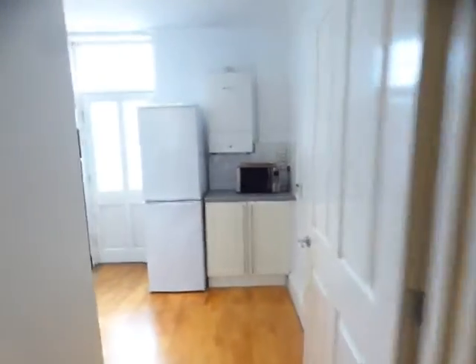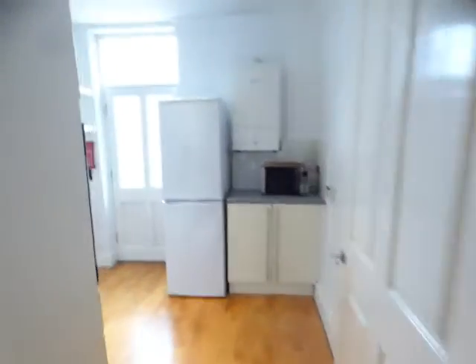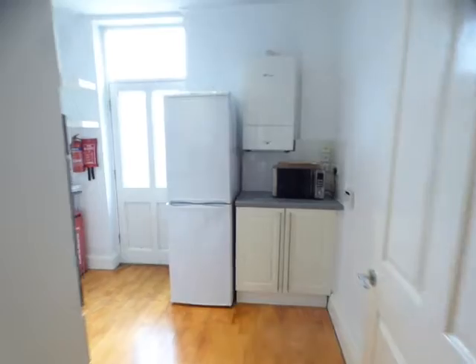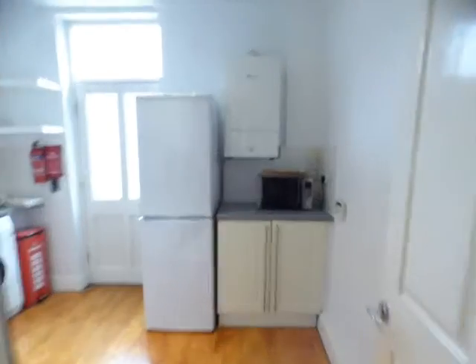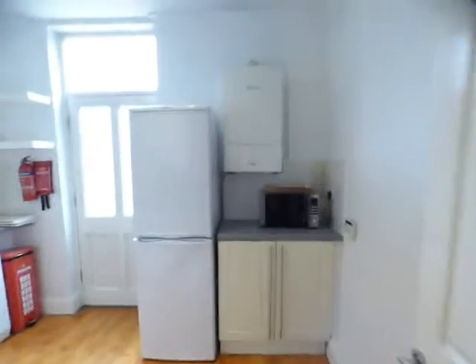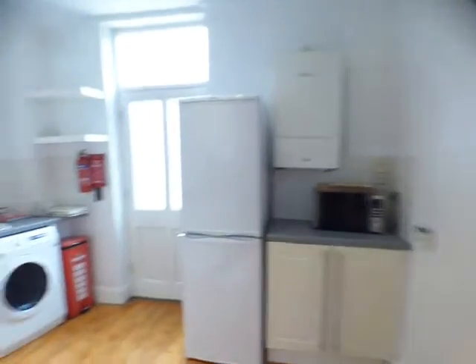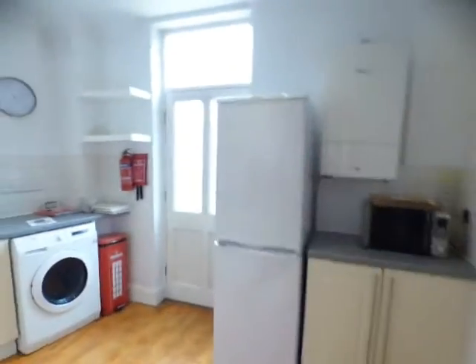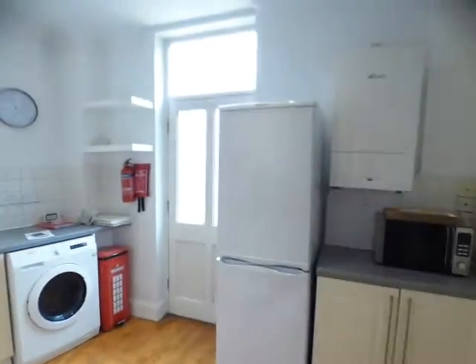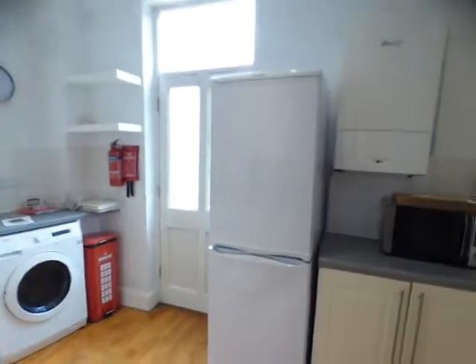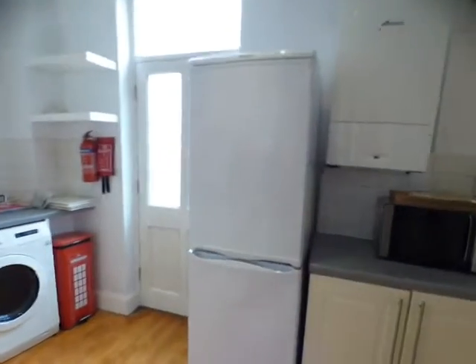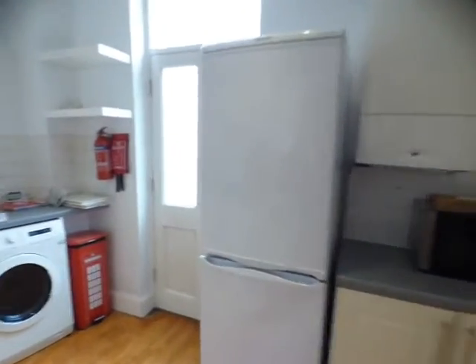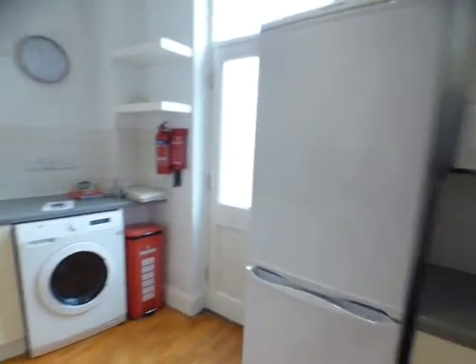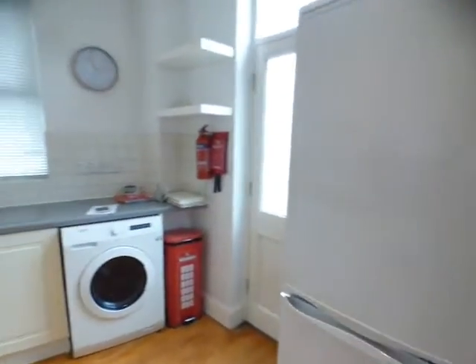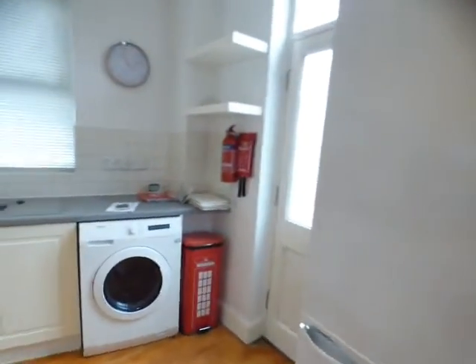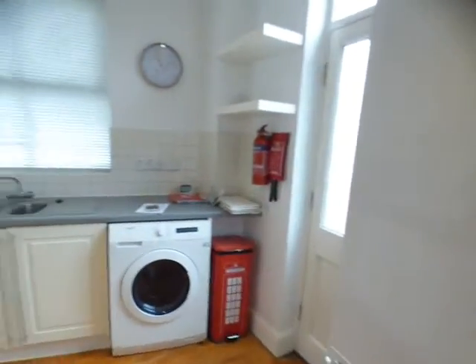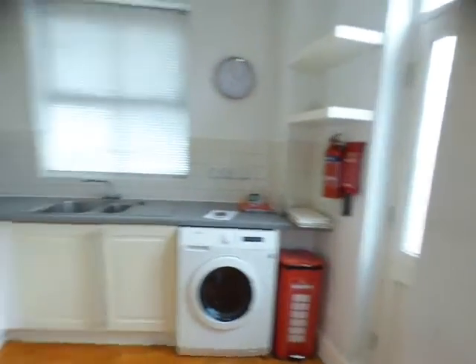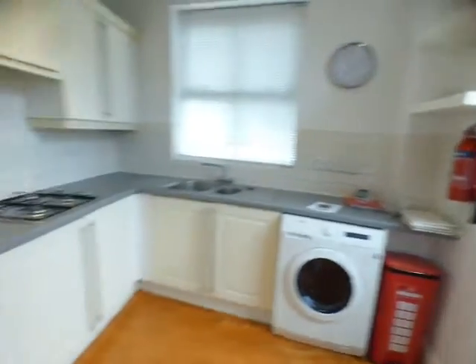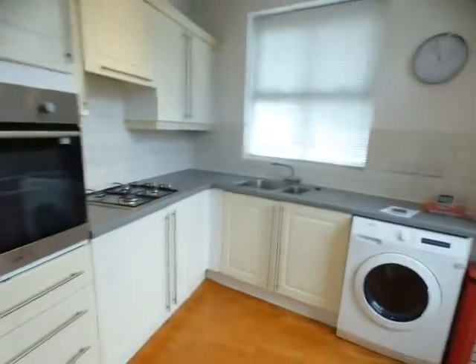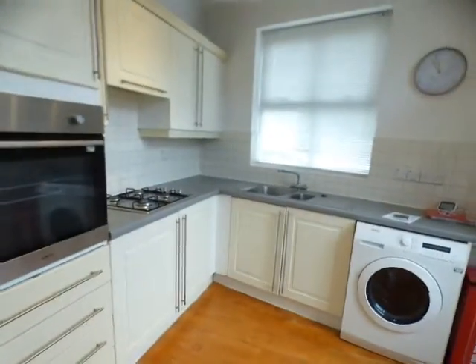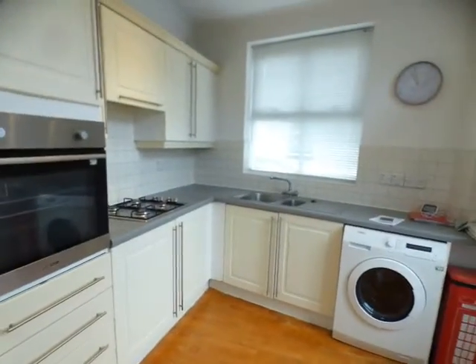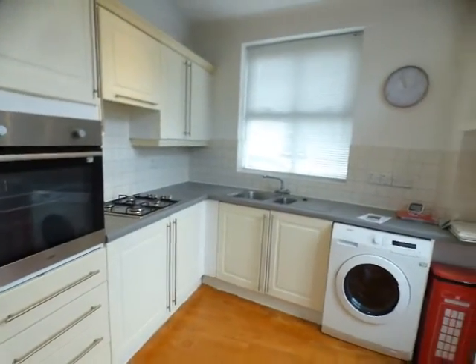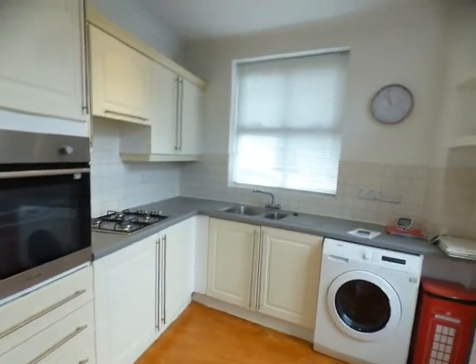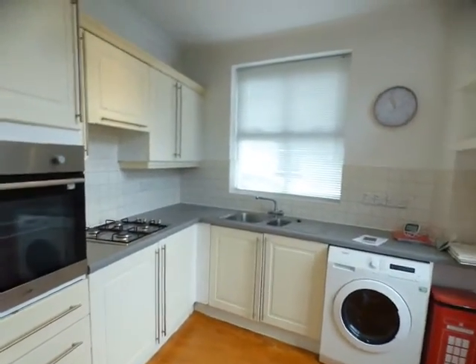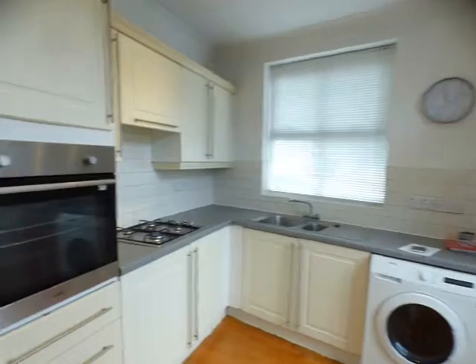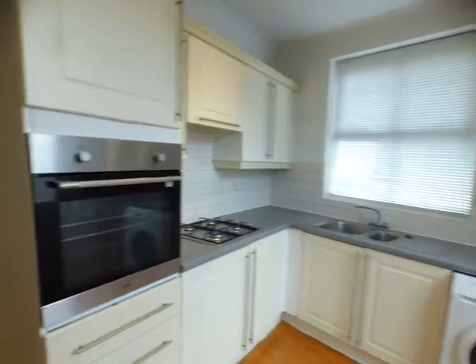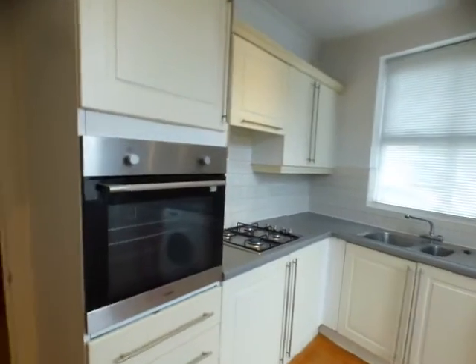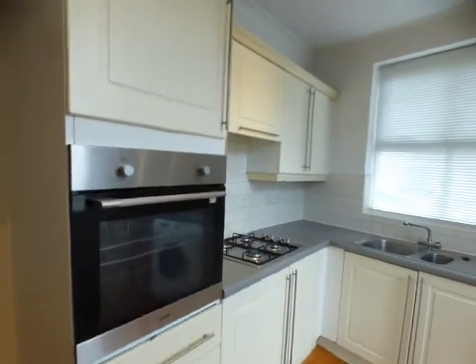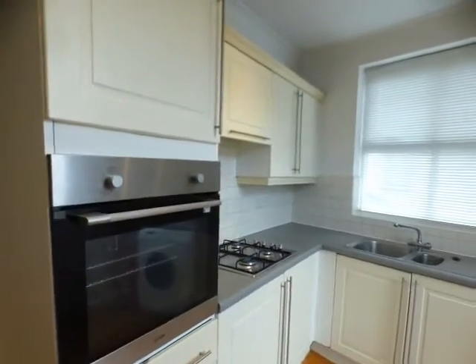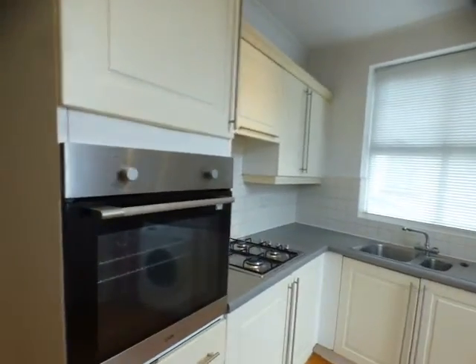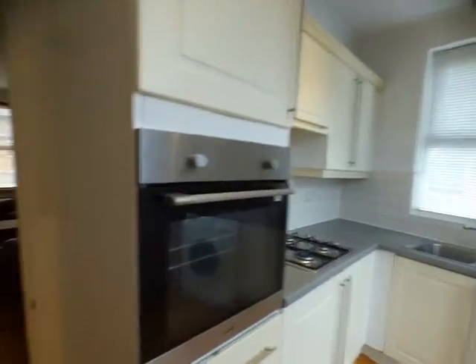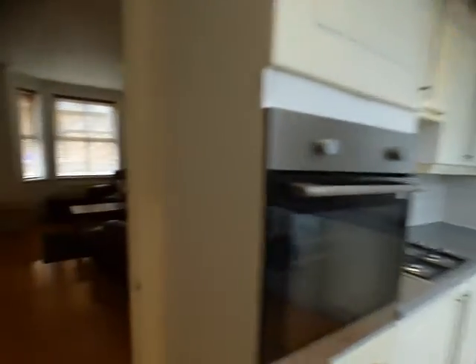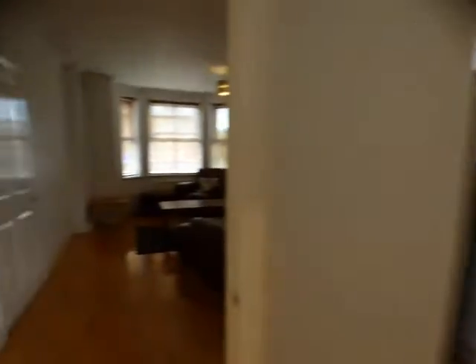This is the kitchen which is fully fitted and has access to the rear and the car park. Good sized room, modern wooden base units, fitted oven, hob and washing machine.